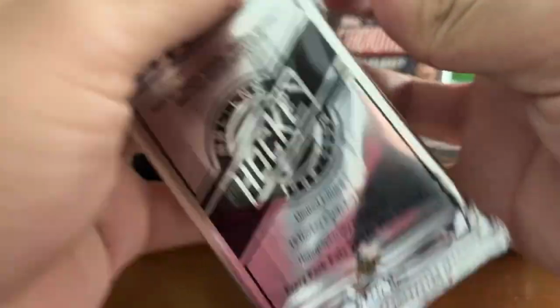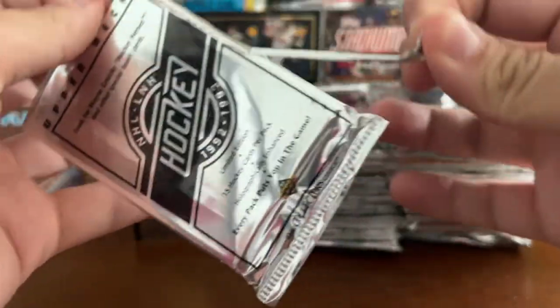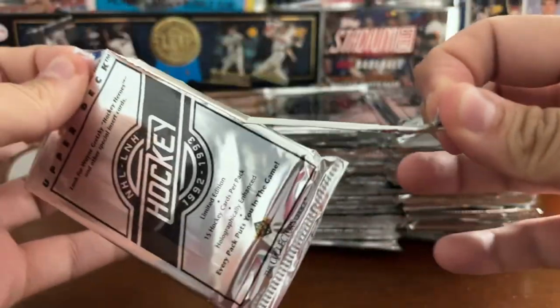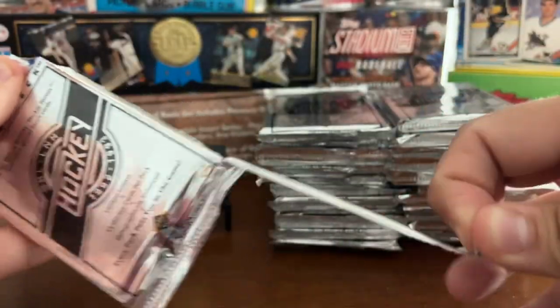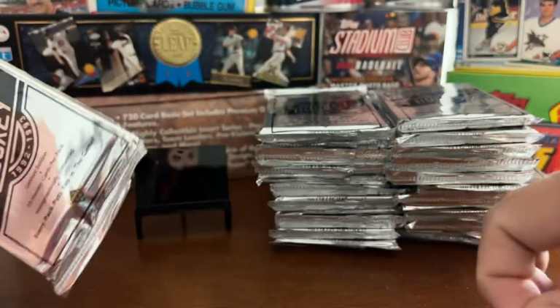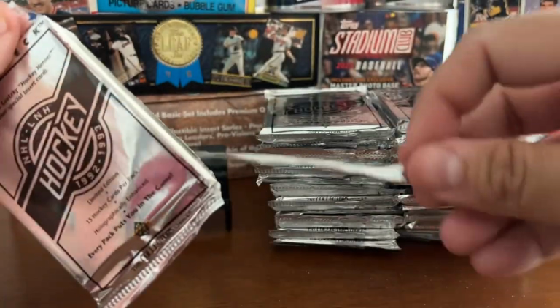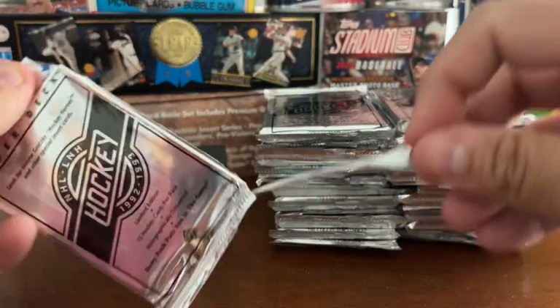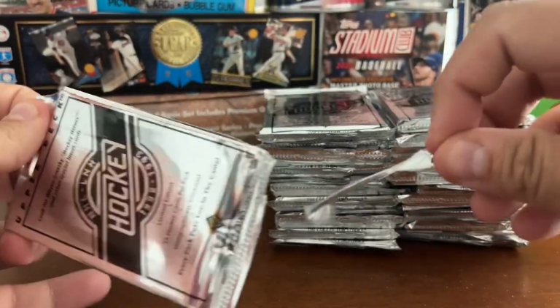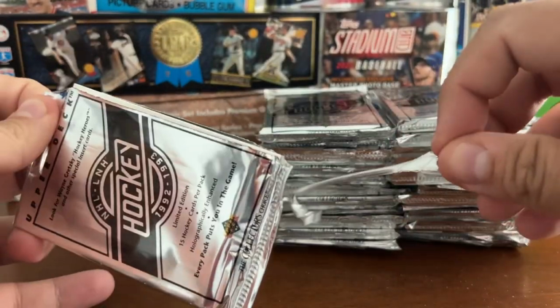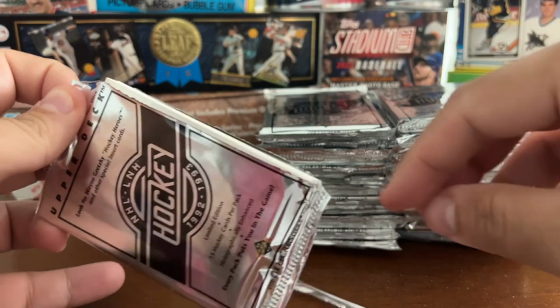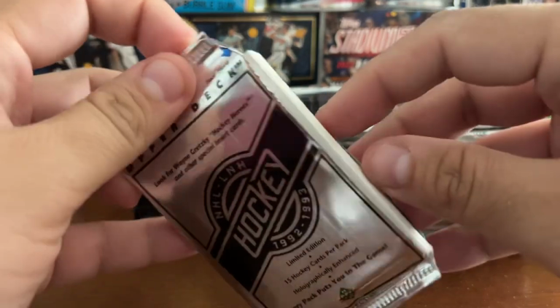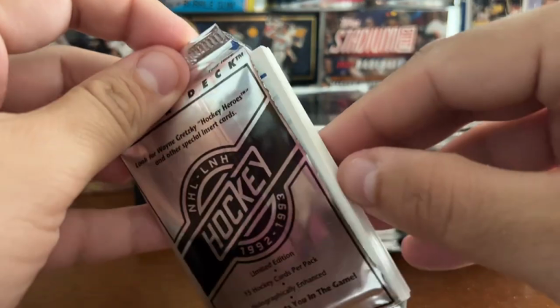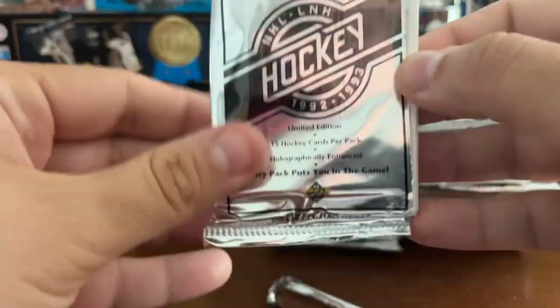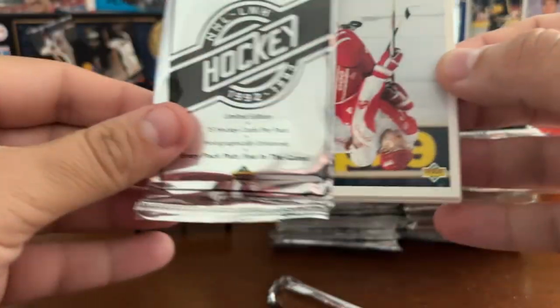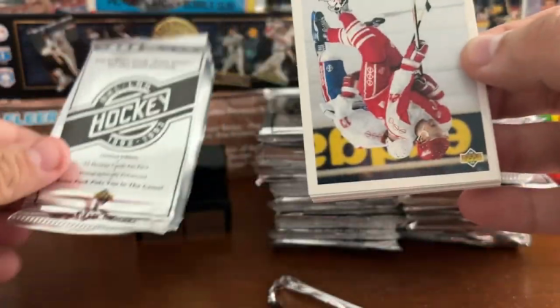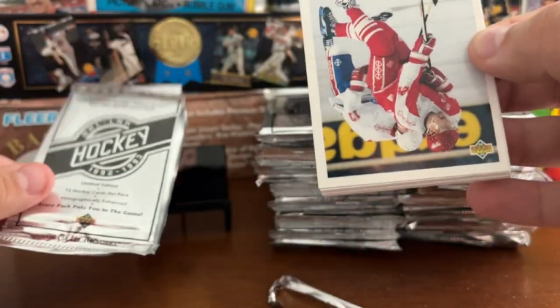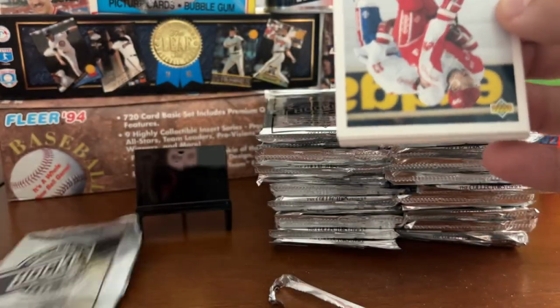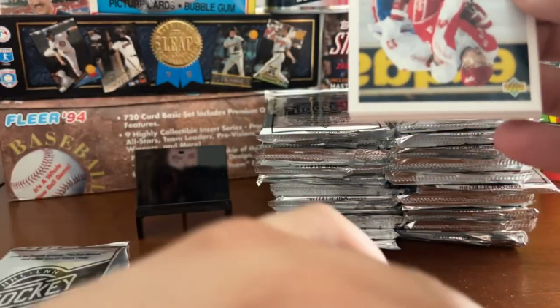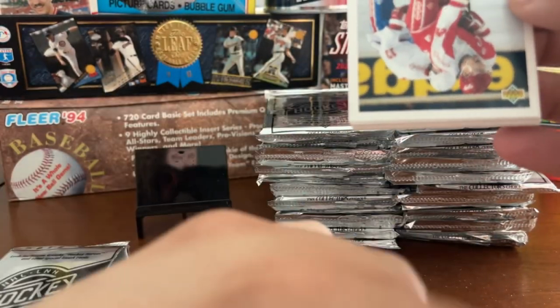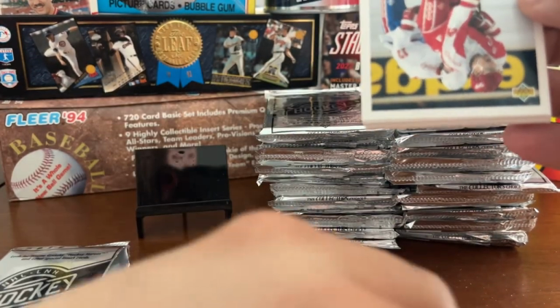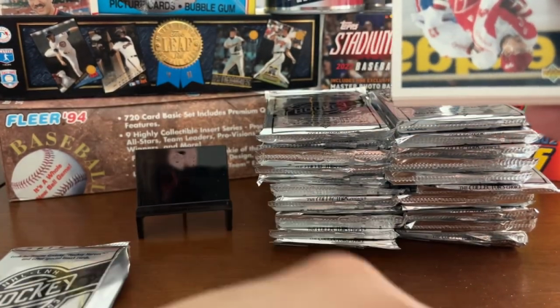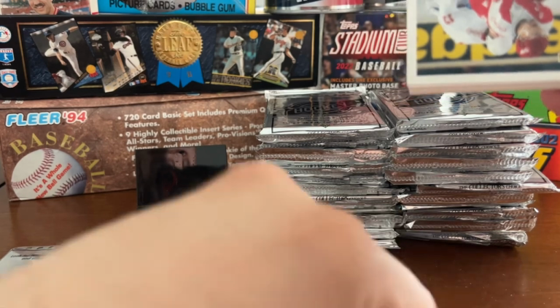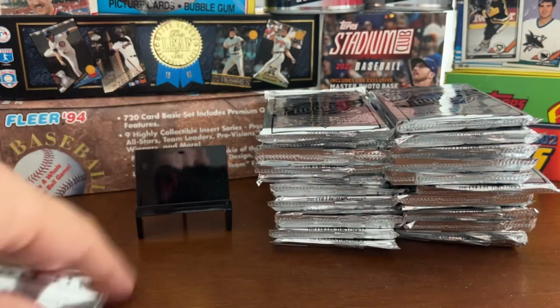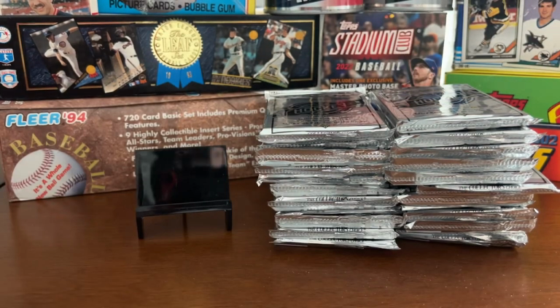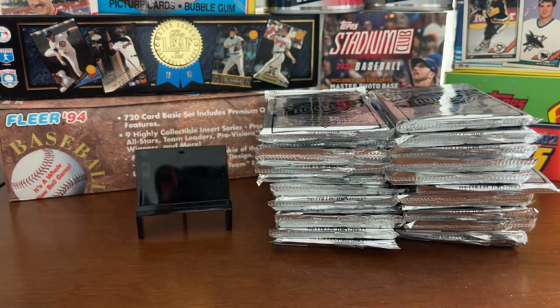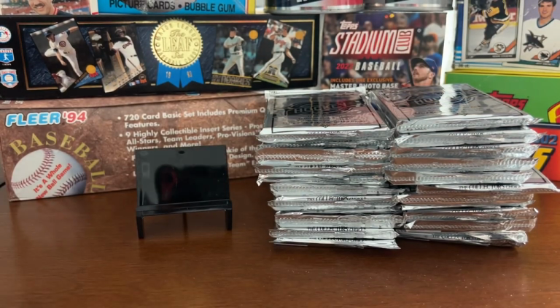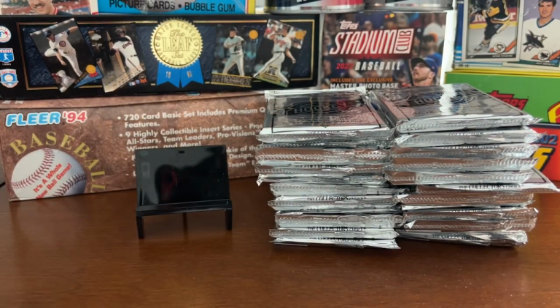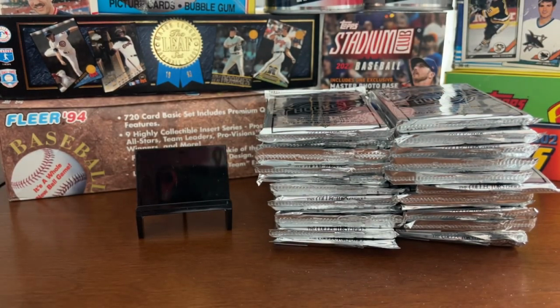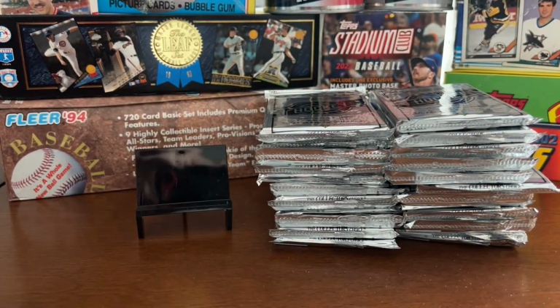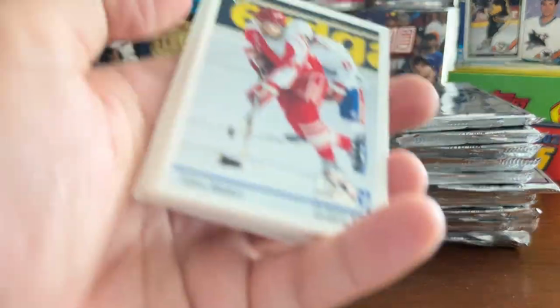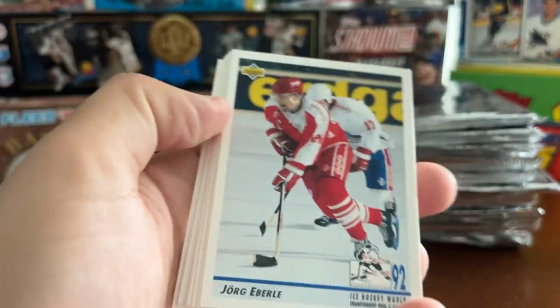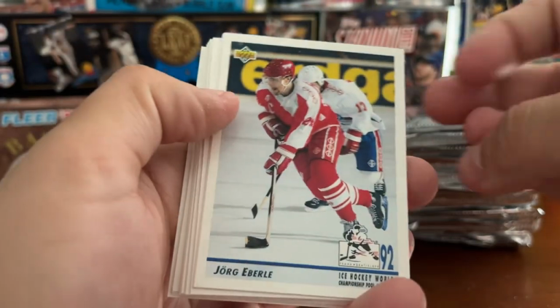Look how easy these packs open. Every set should have packs opening like this — should be doing that with everything.